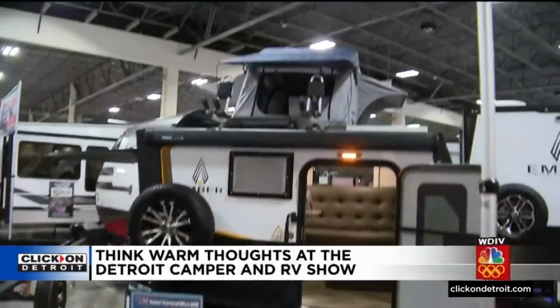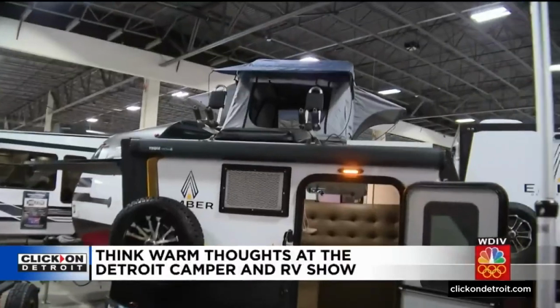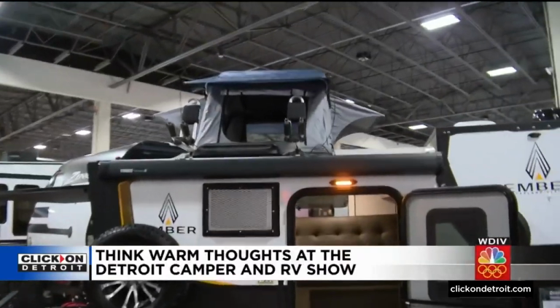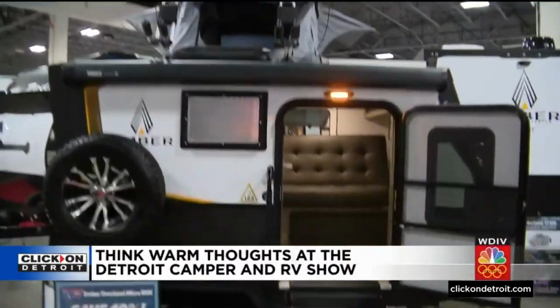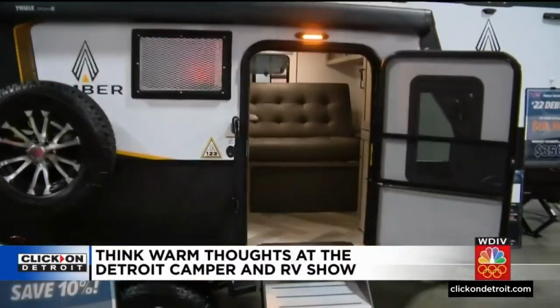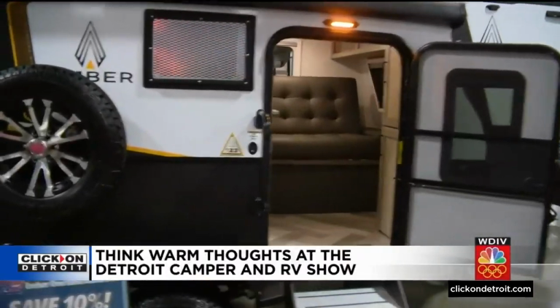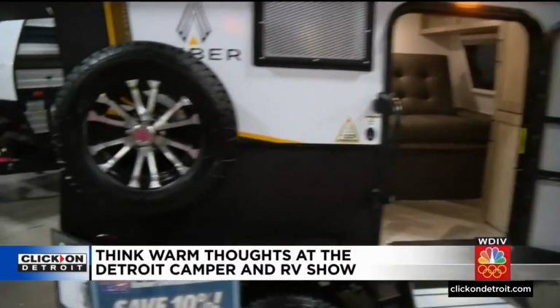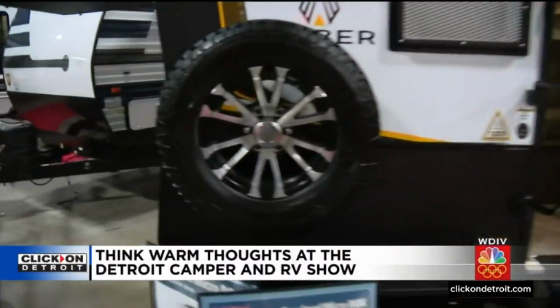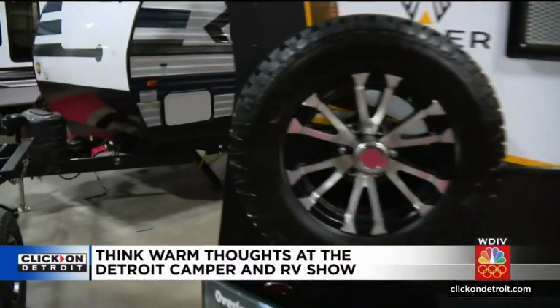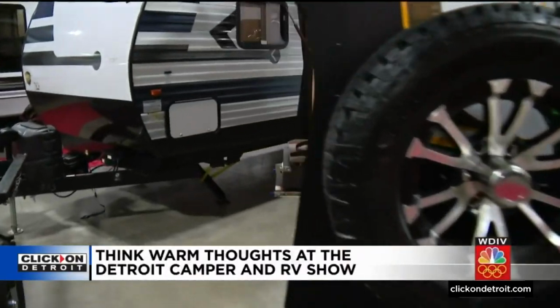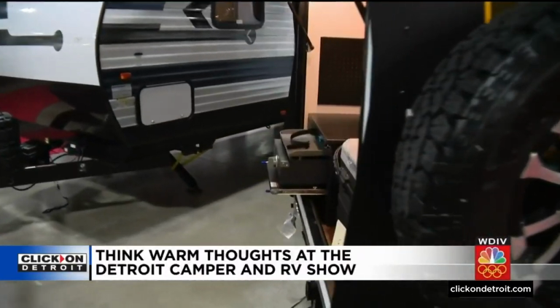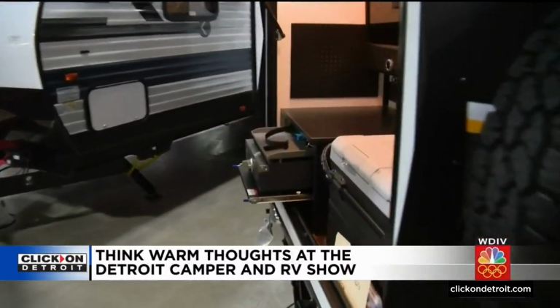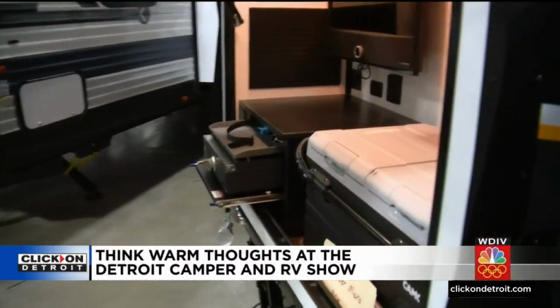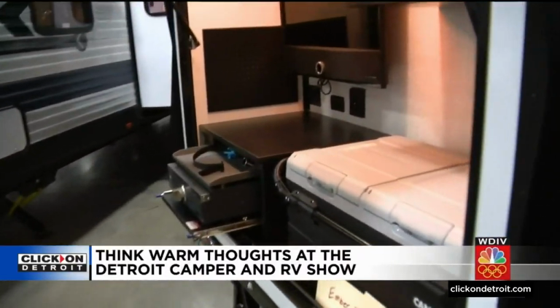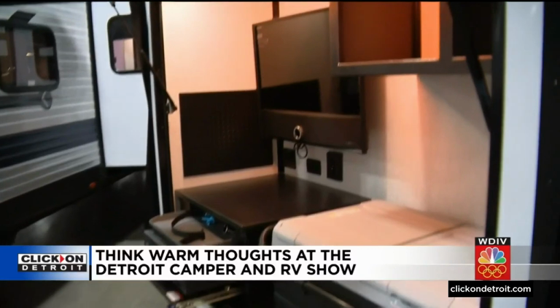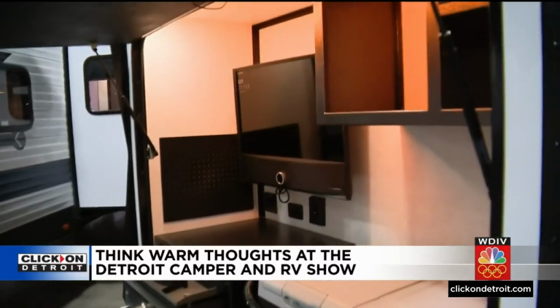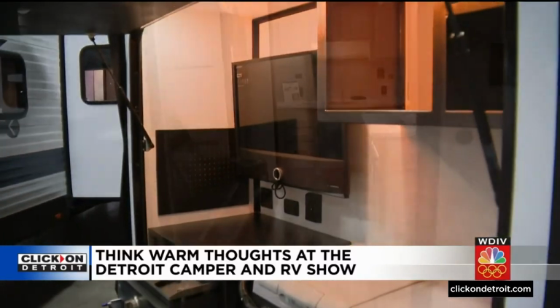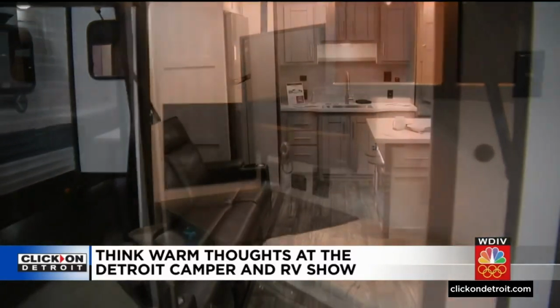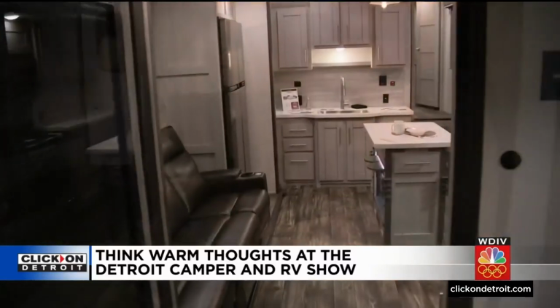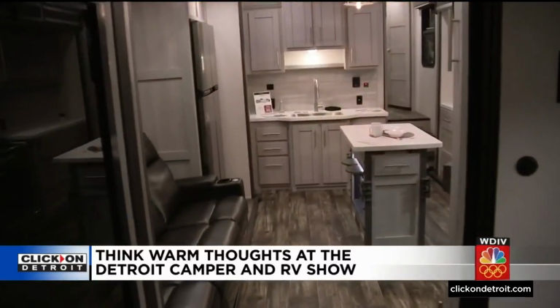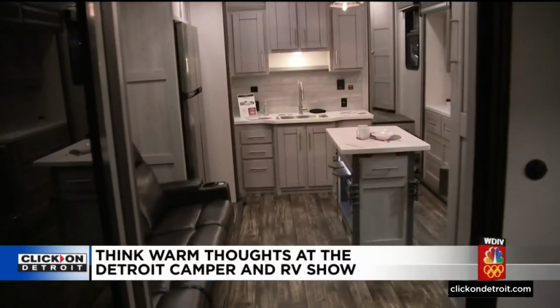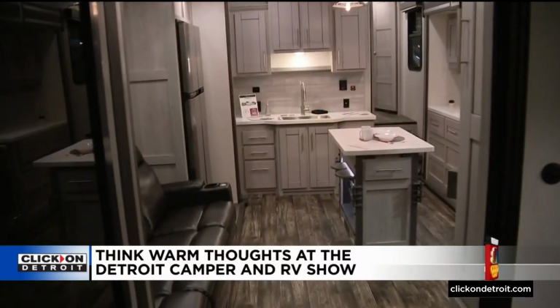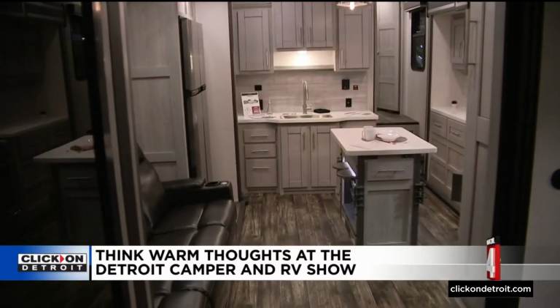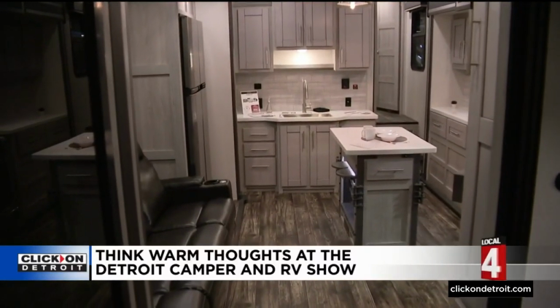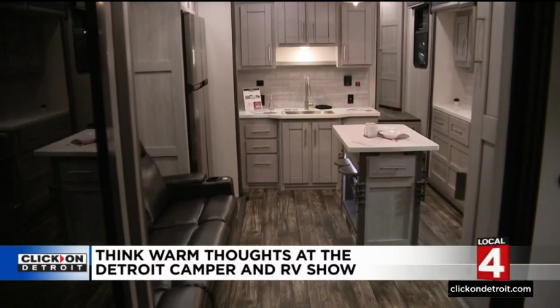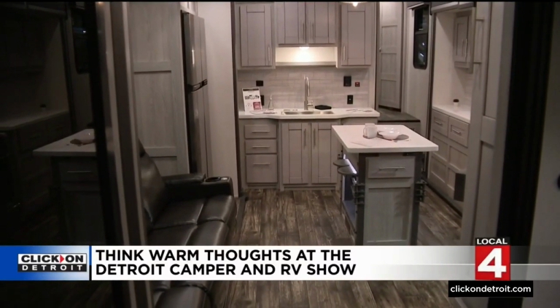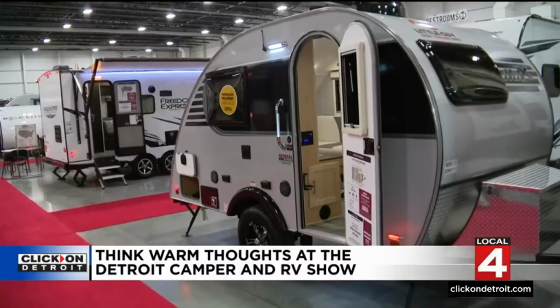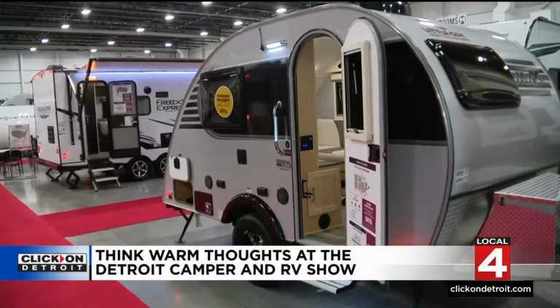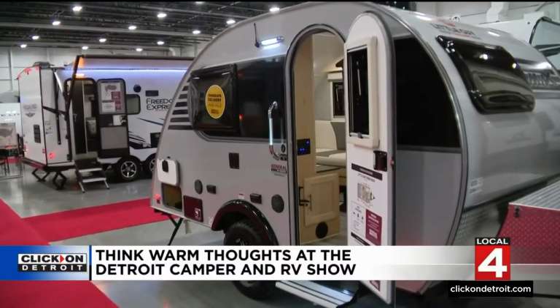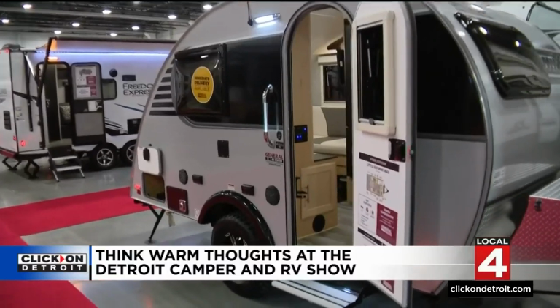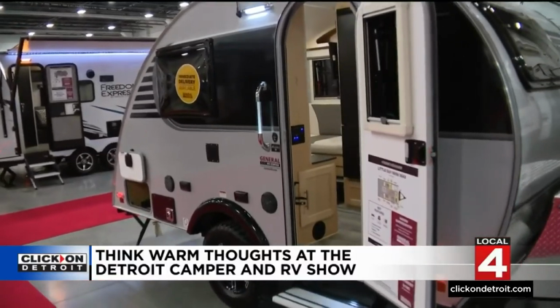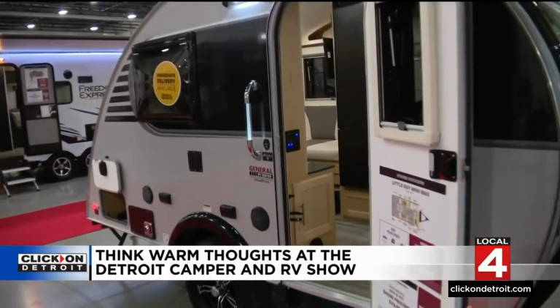Take a look at this one — there's a tent on top, living quarters inside, and in the backside is the cooking area. A lot going on in a small space. All of these, it's like a home away from home, just on some wheels.